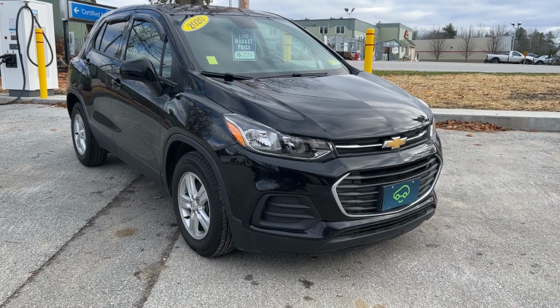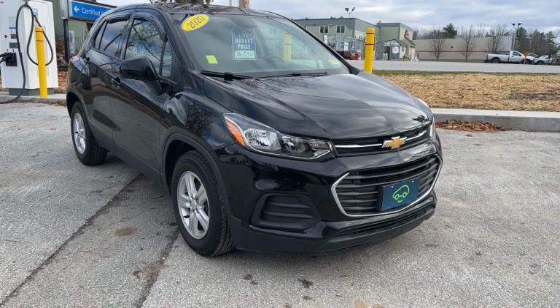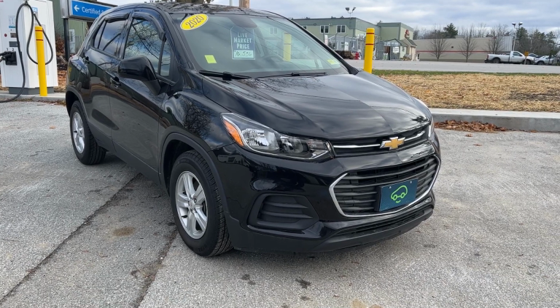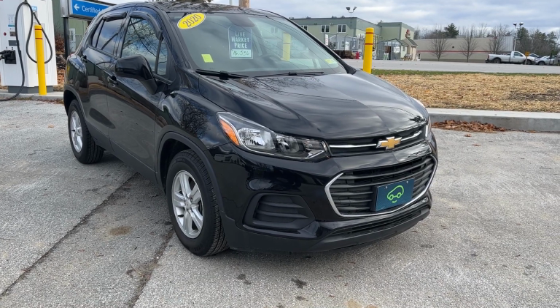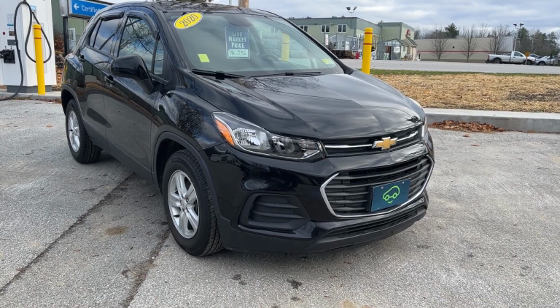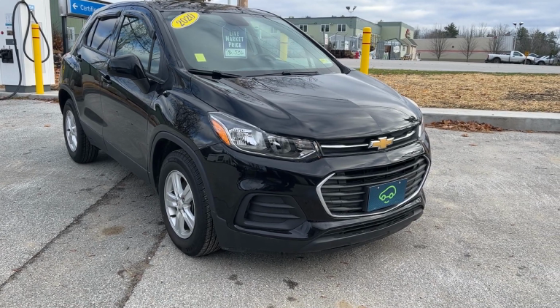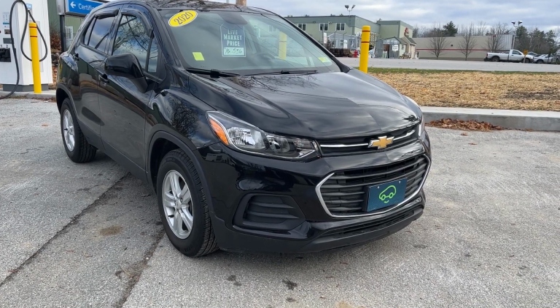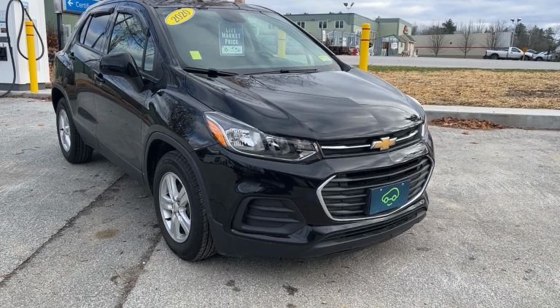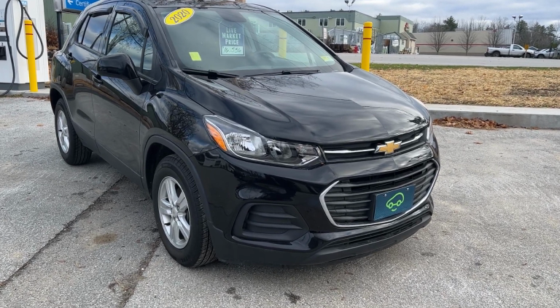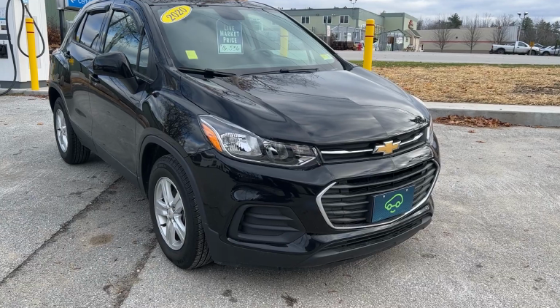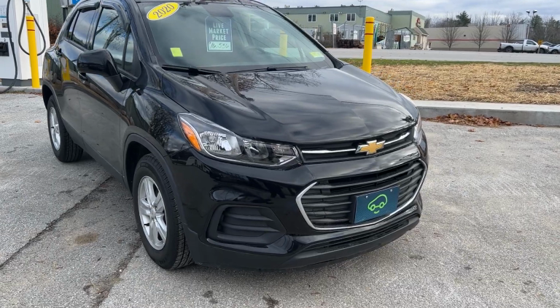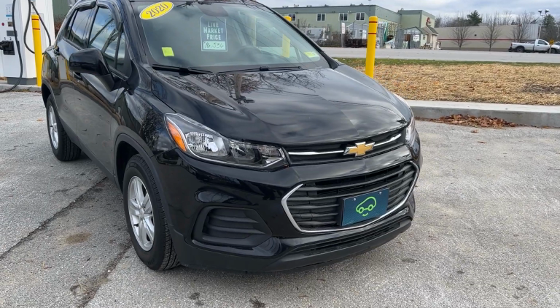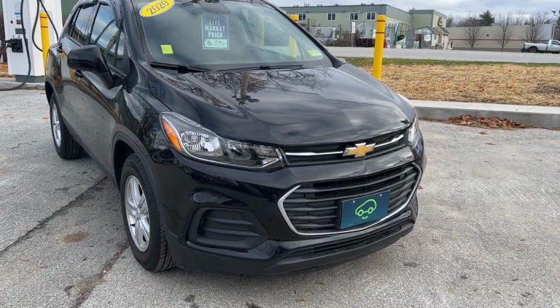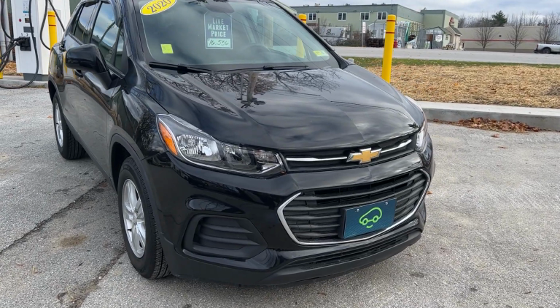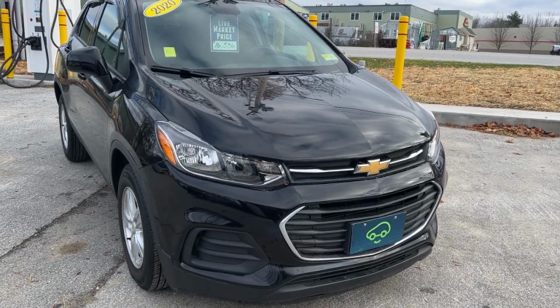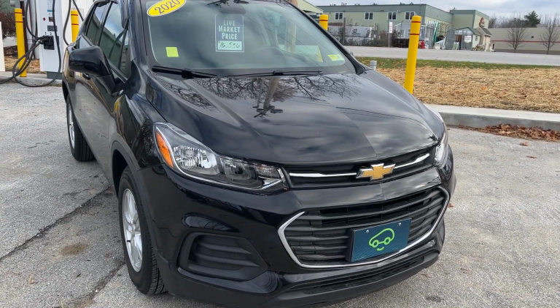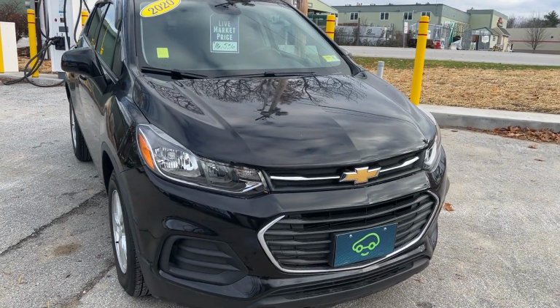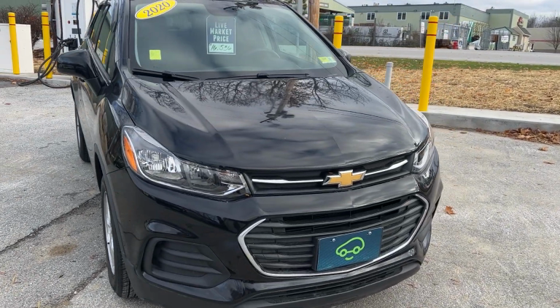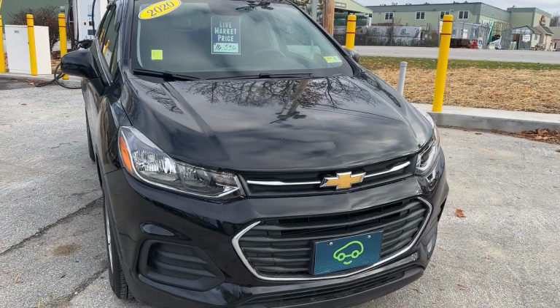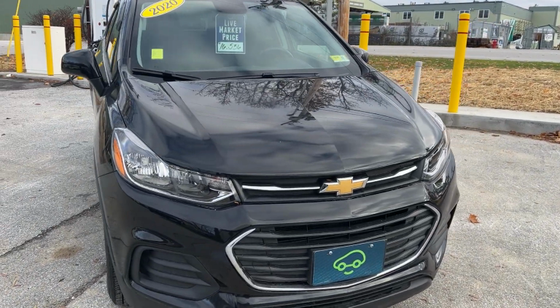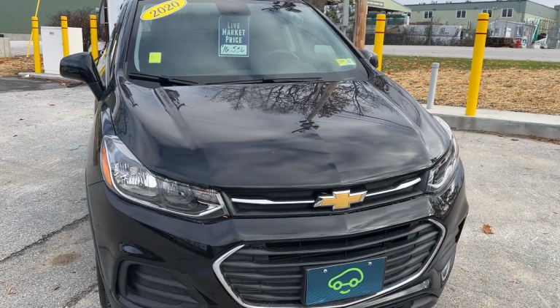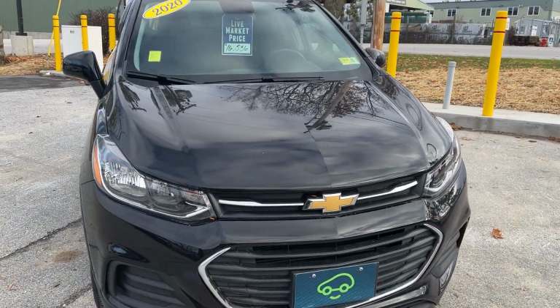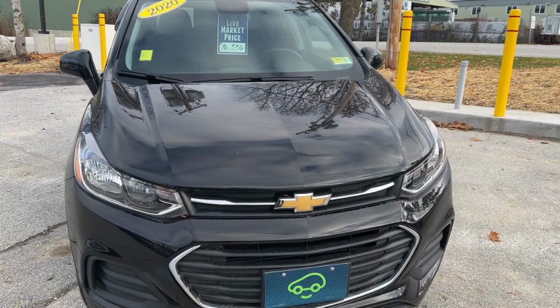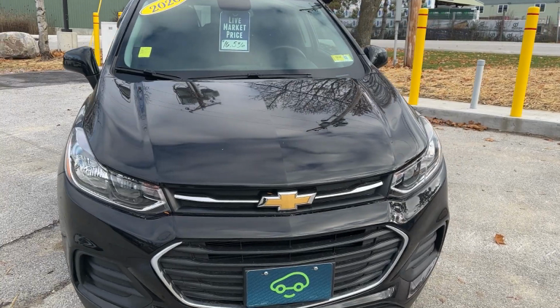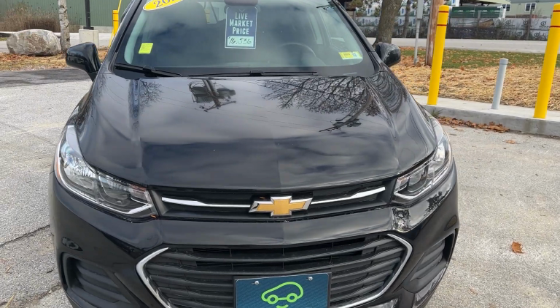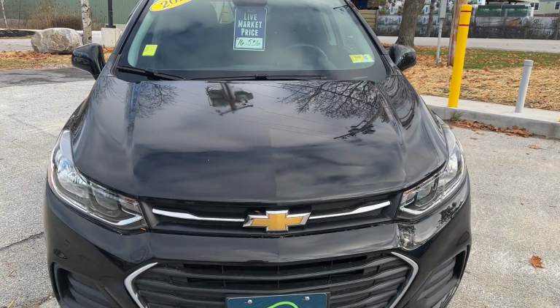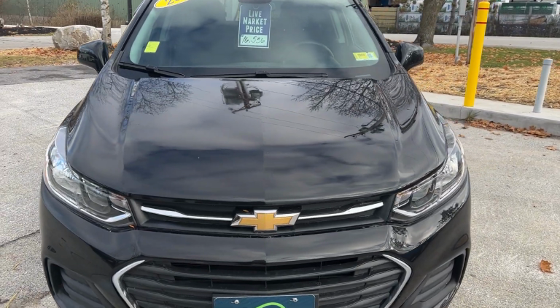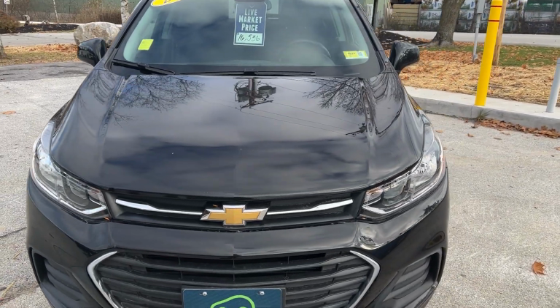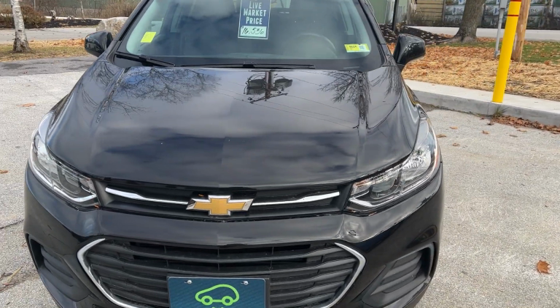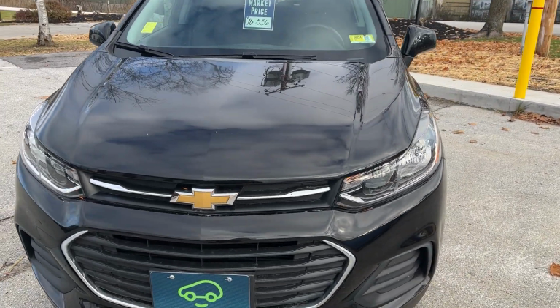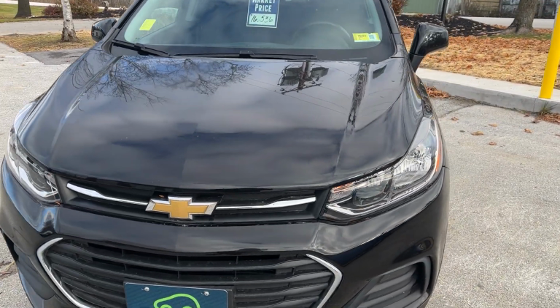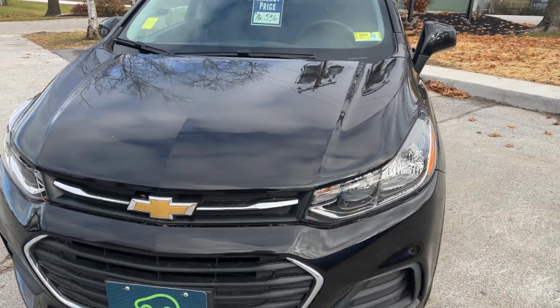Hi Ryan, Jim McCarron here at Alderman Chevrolet Buick GMC, Vermont's favorite car dealership. I just want to thank you for your recent inquiry on this 2020 Chevrolet Trax. This is the LS in front wheel drive.